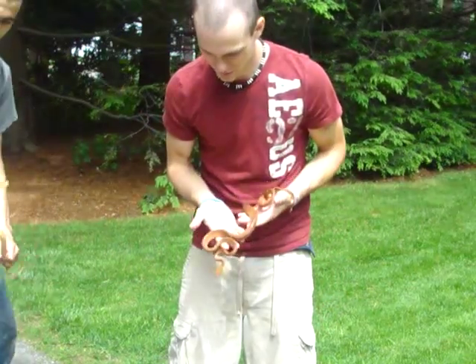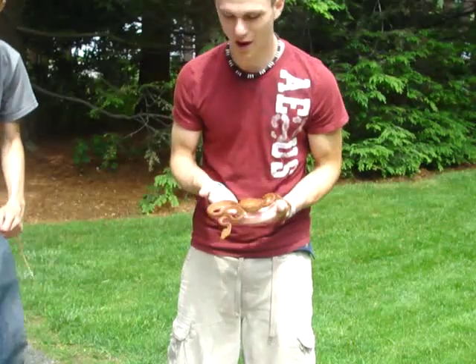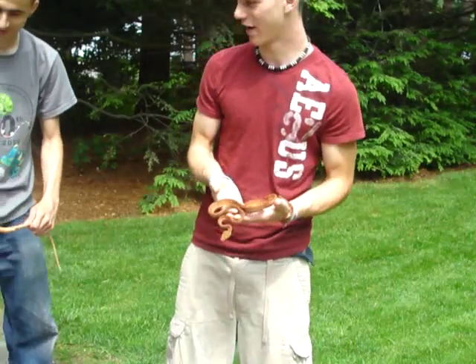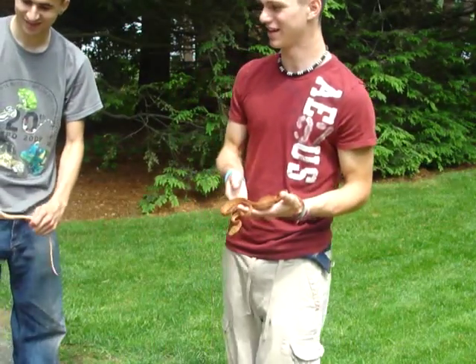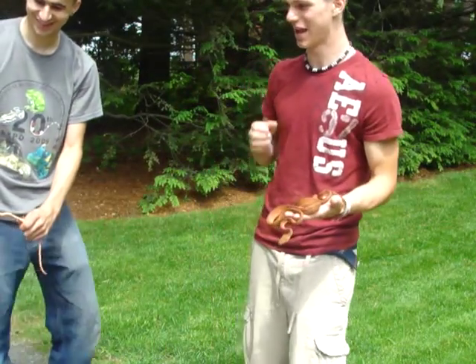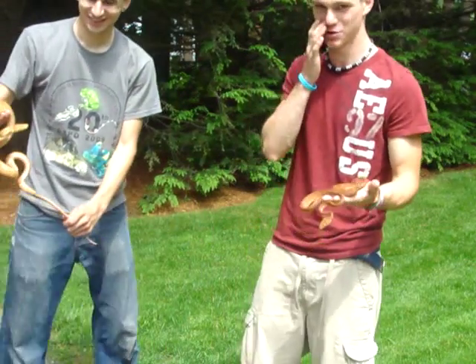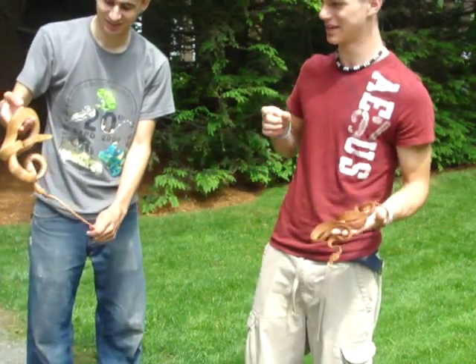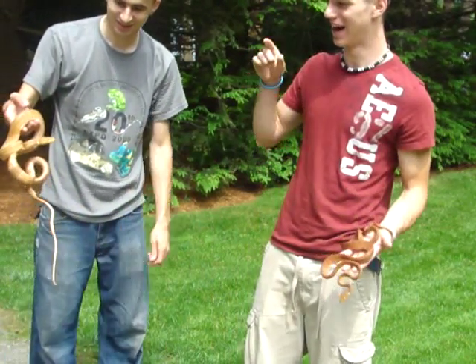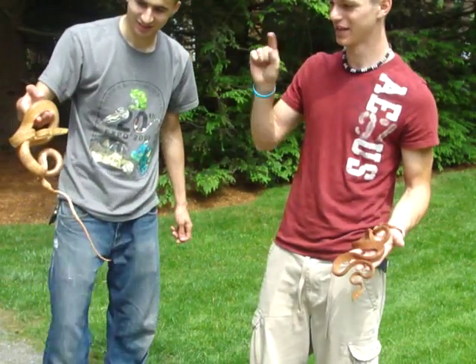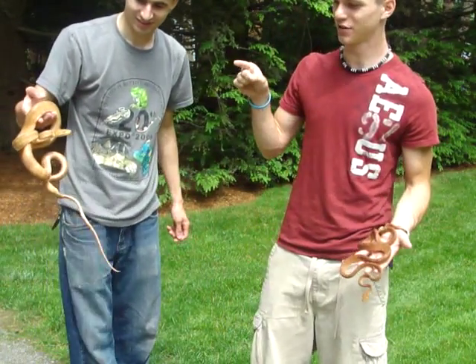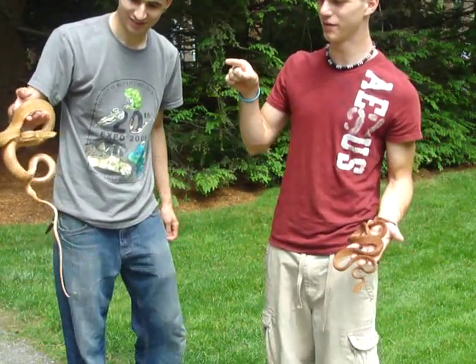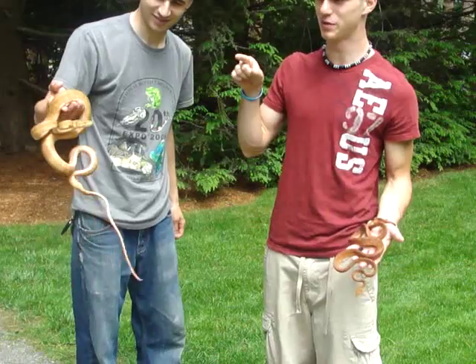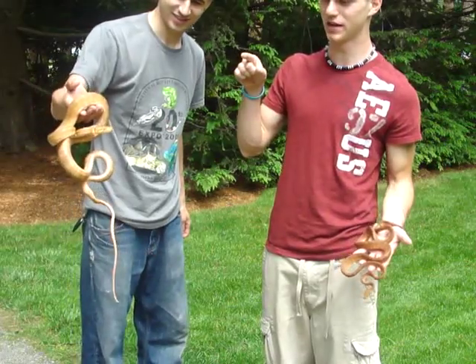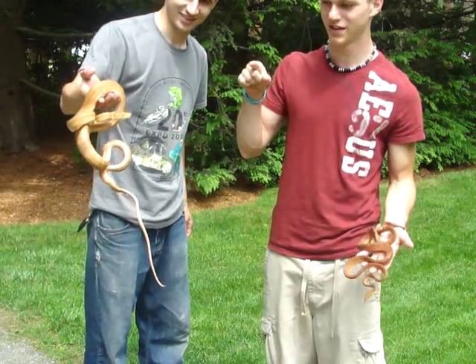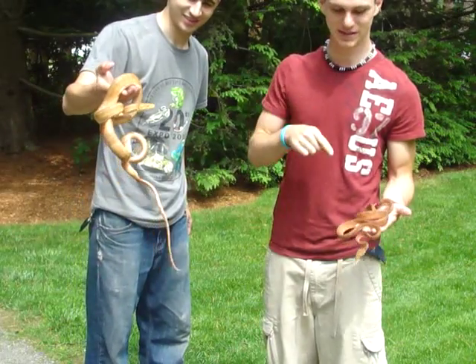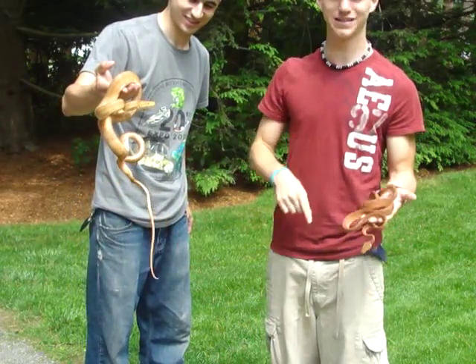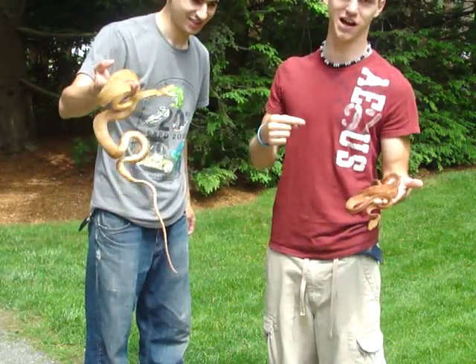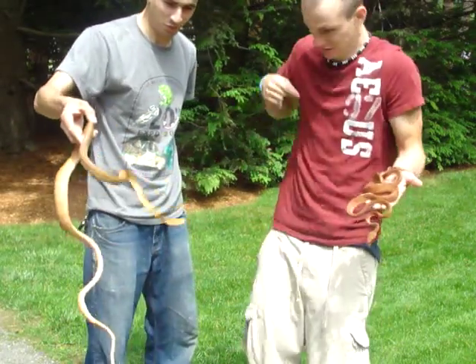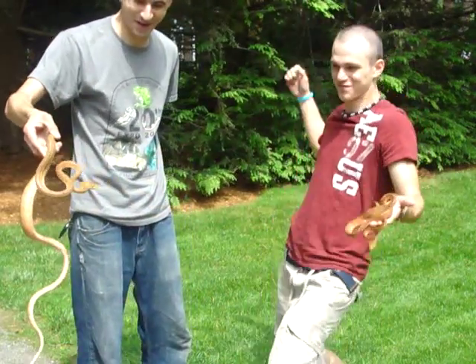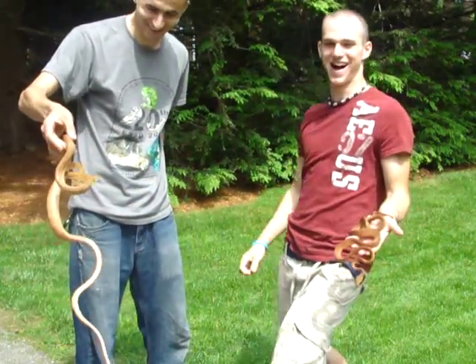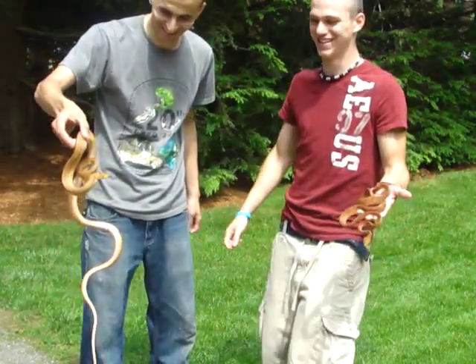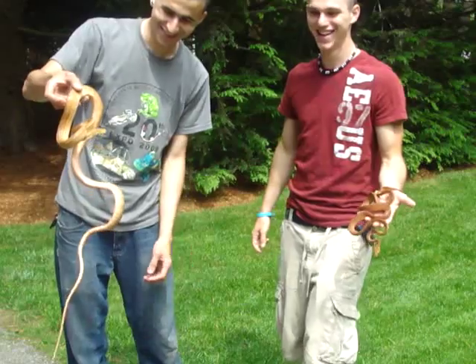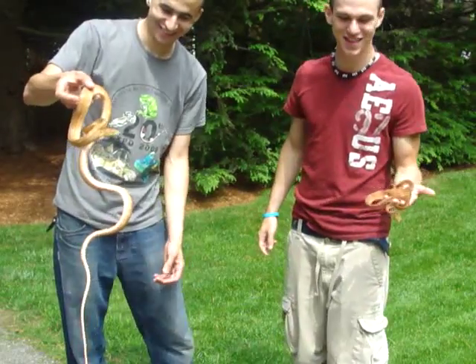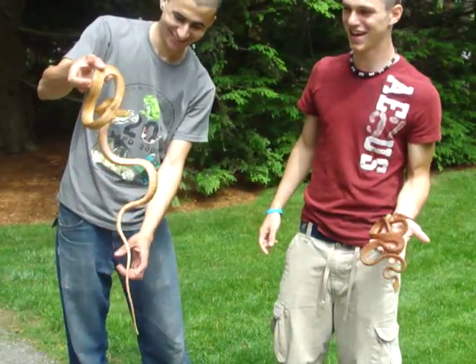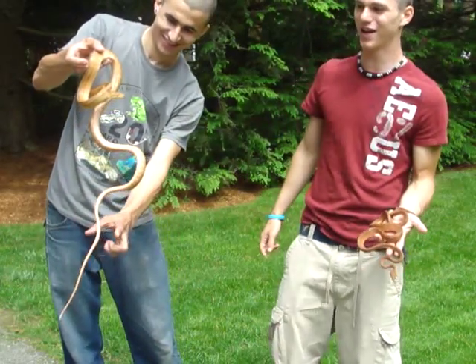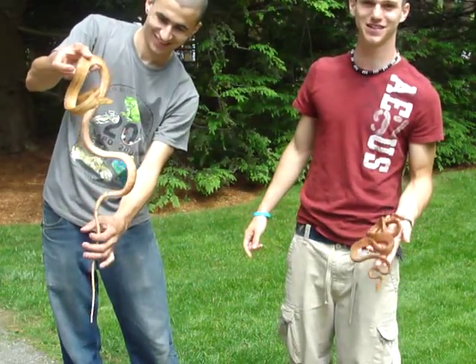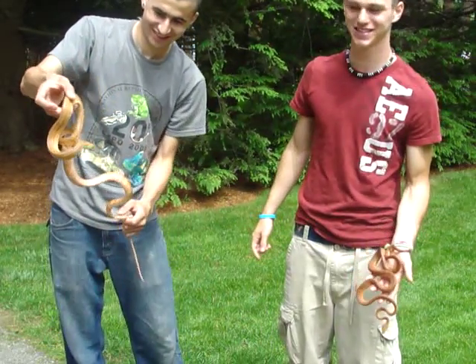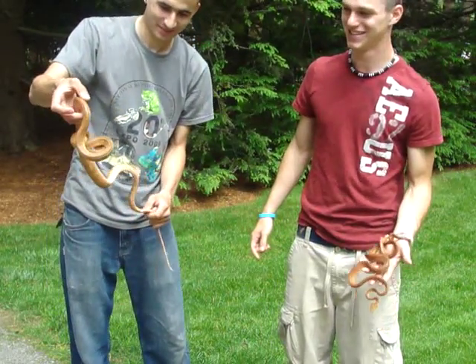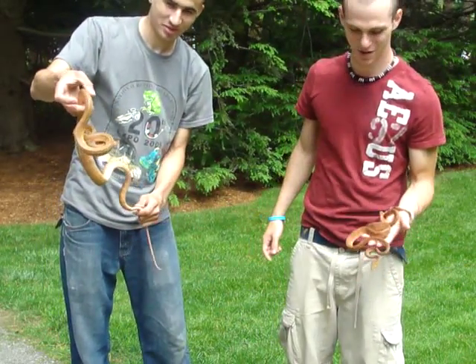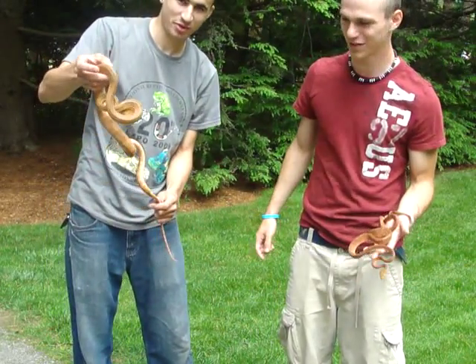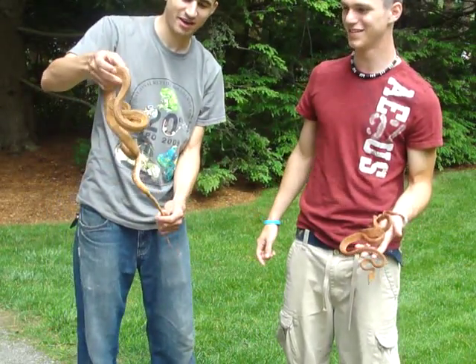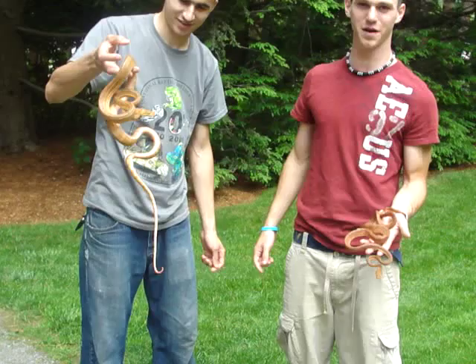We've got our pair of Amazon tree boas here. That's the female — her name is Serenity. This is the male, his name is Gun. They are wild-caught adults, so a breeding pair.